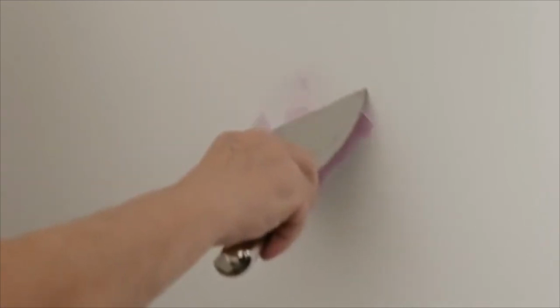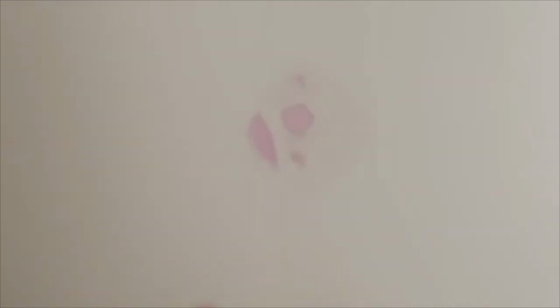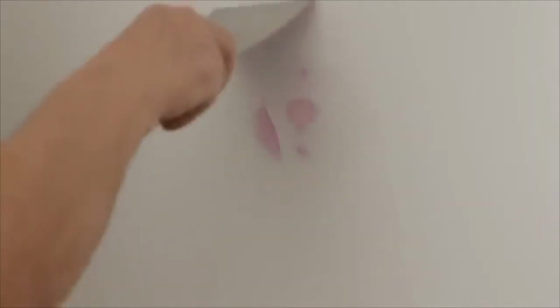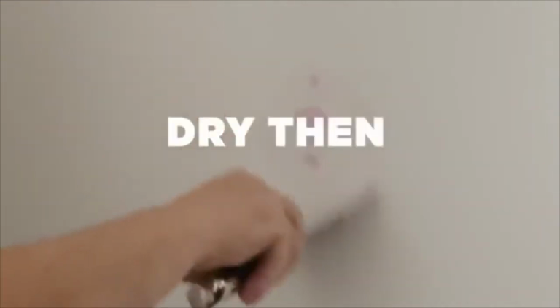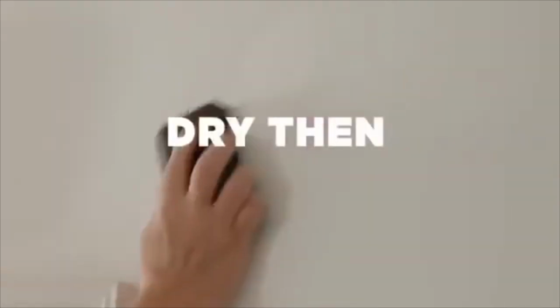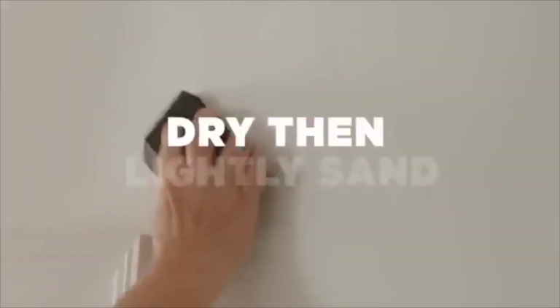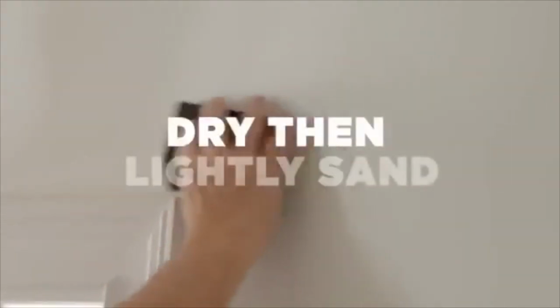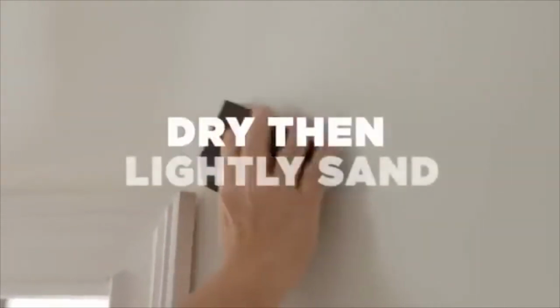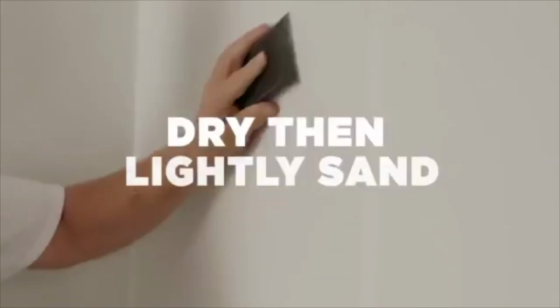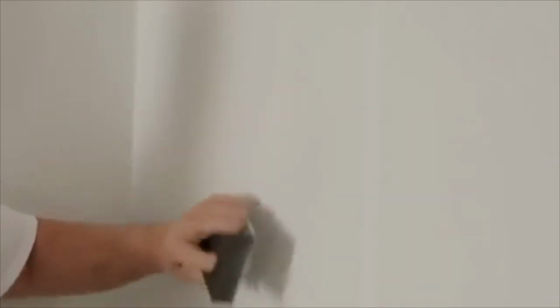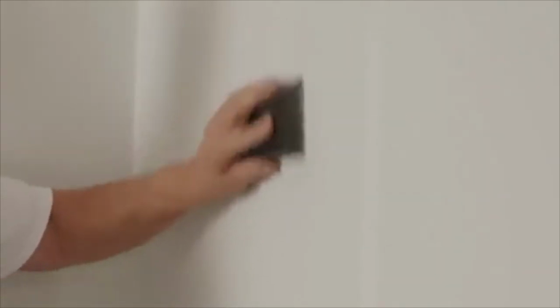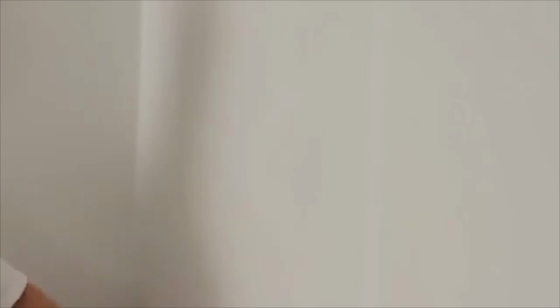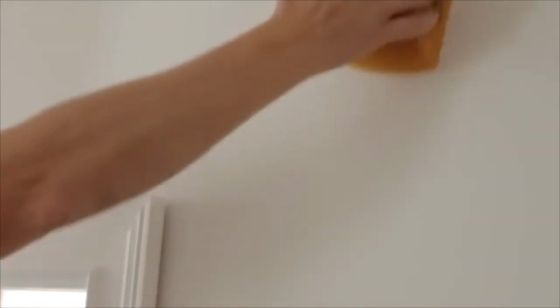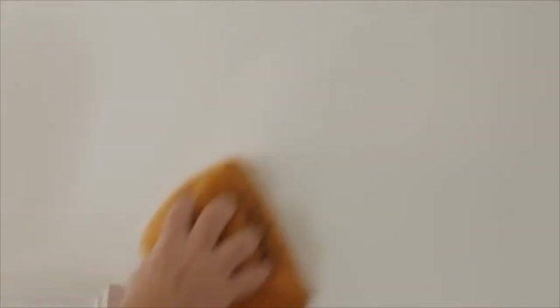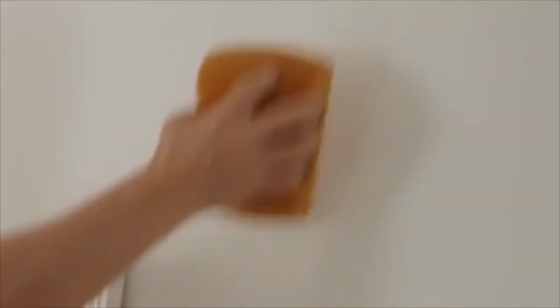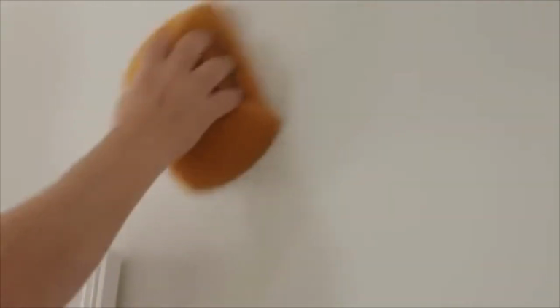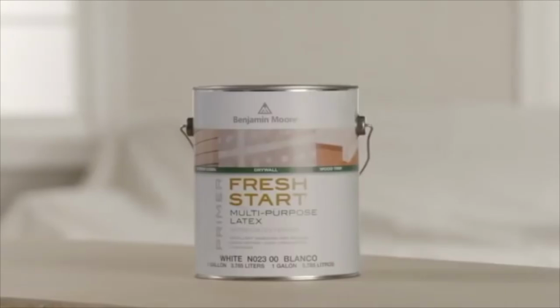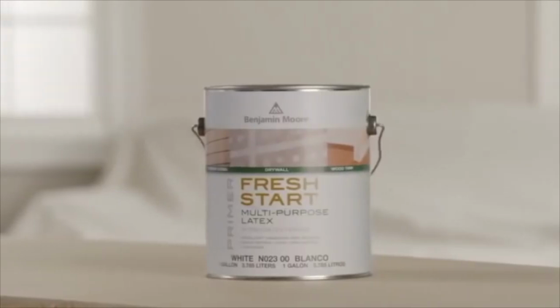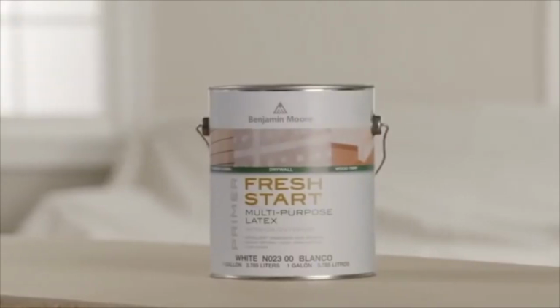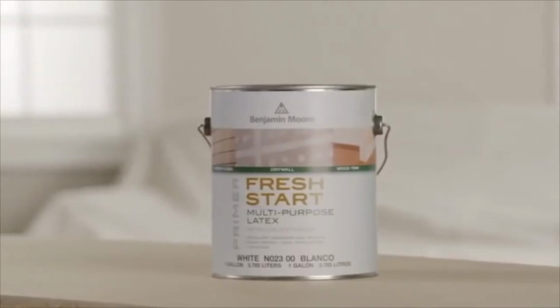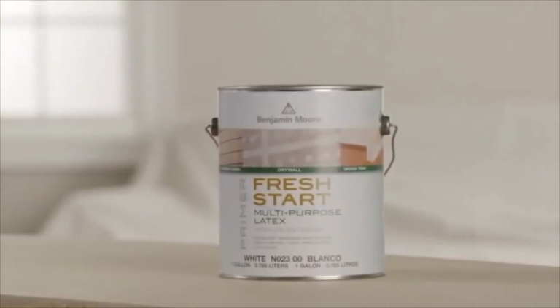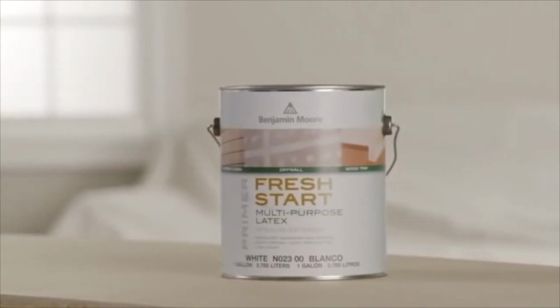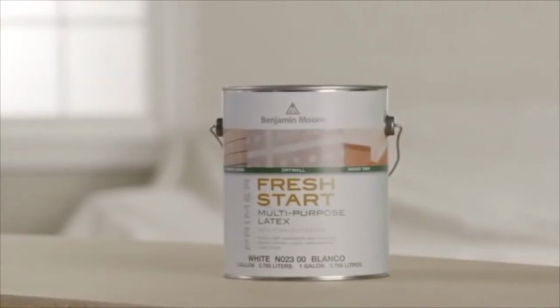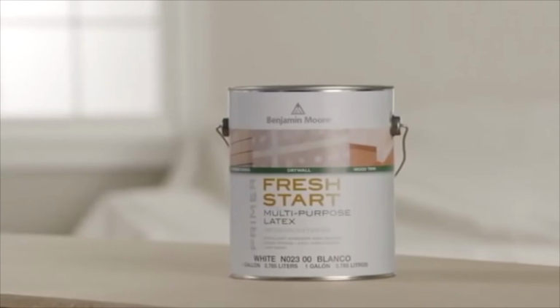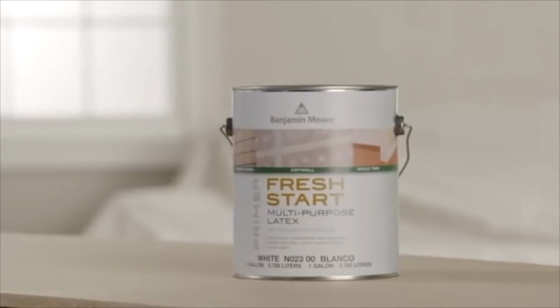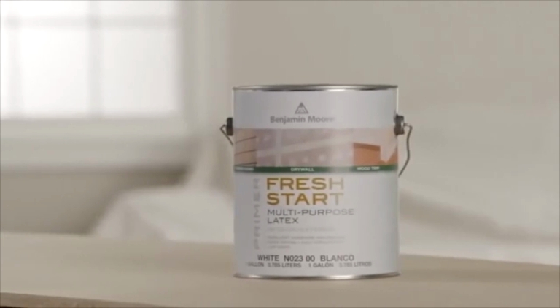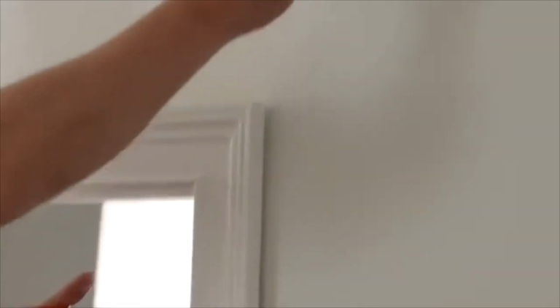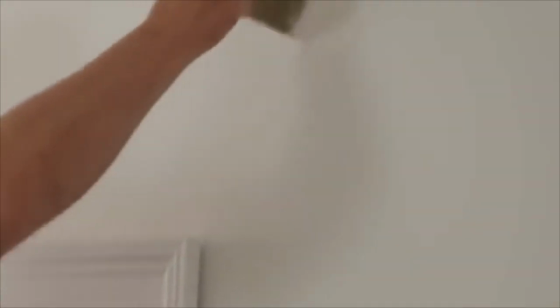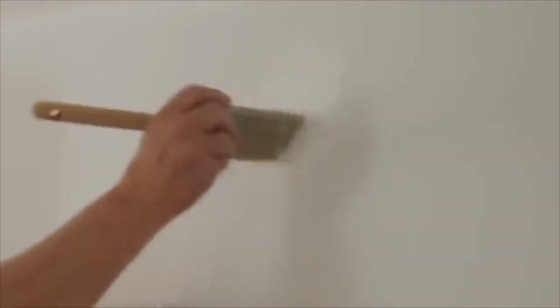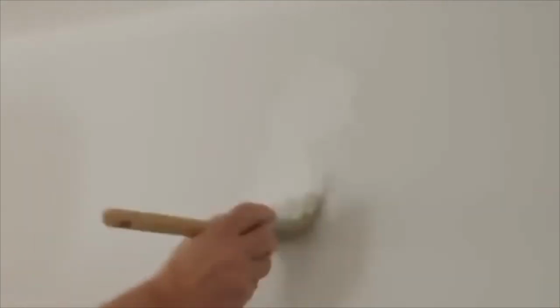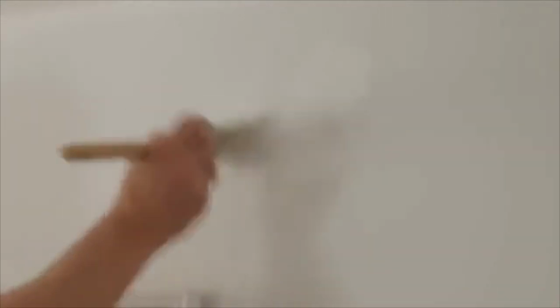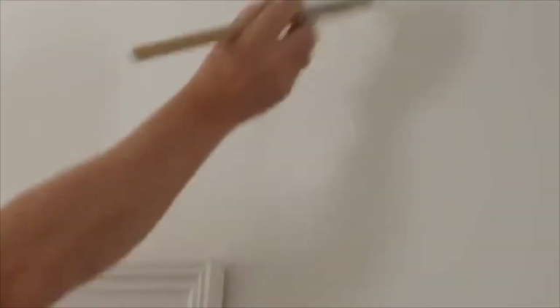After the filler has fully dried, lightly sand with fine-grade sandpaper. Then wipe with a damp cloth or sponge and make sure it's fully dry. Use a good primer paint like Benjamin Moore Fresh Start on all repaired areas, to seal the filler and to help prevent it from absorbing the new paint.